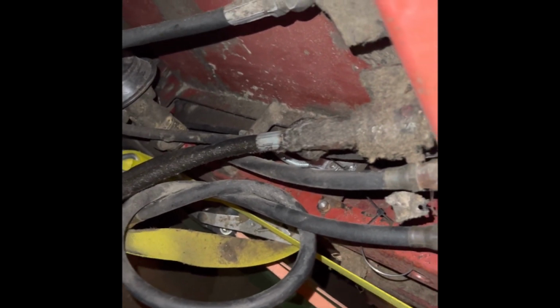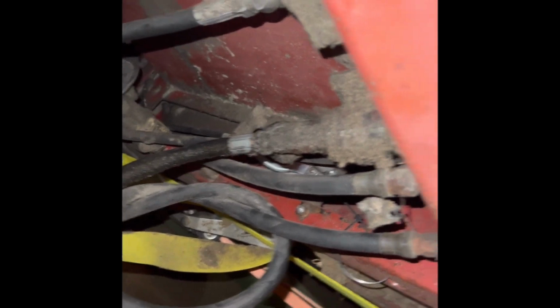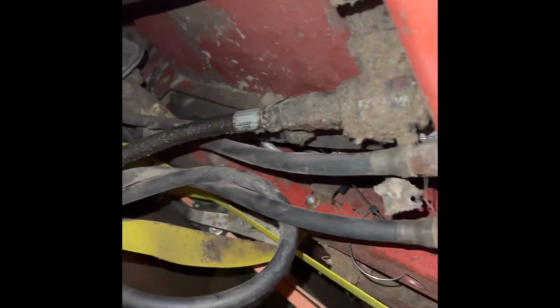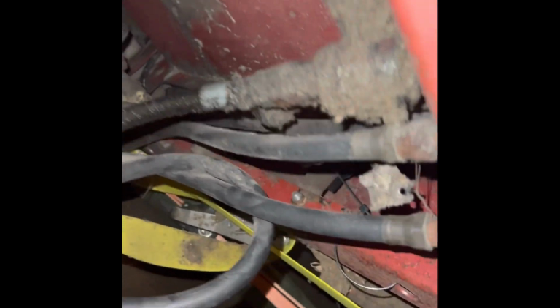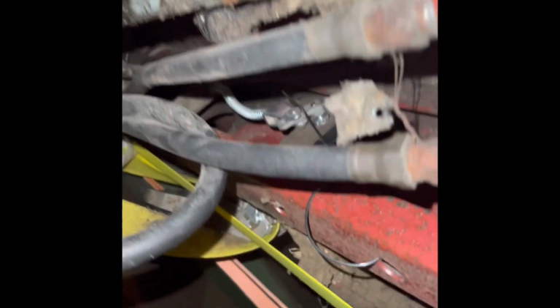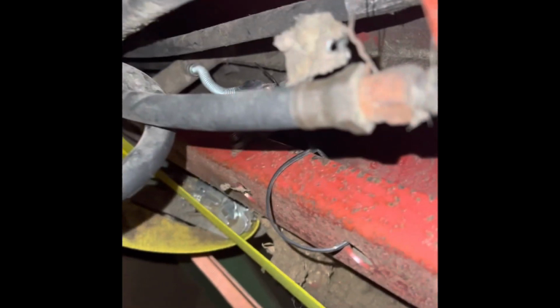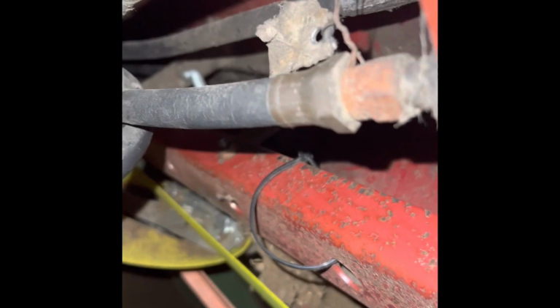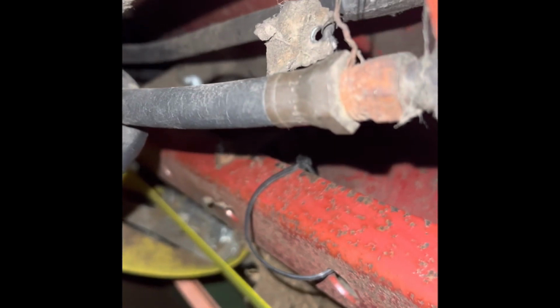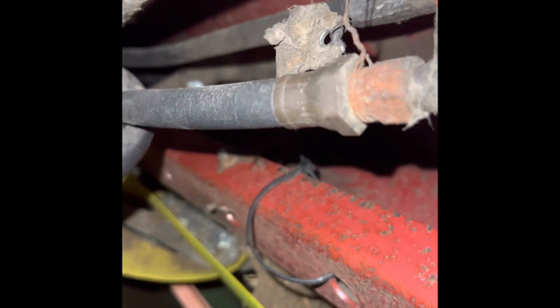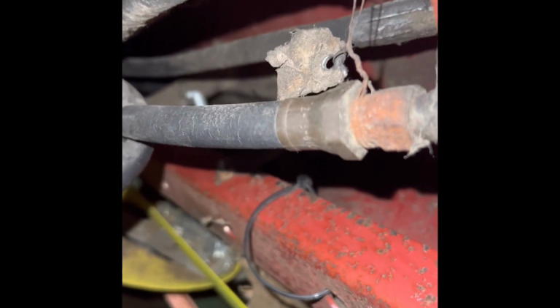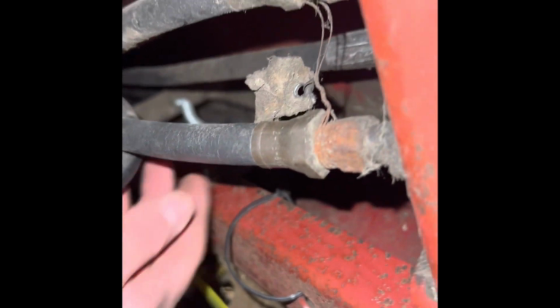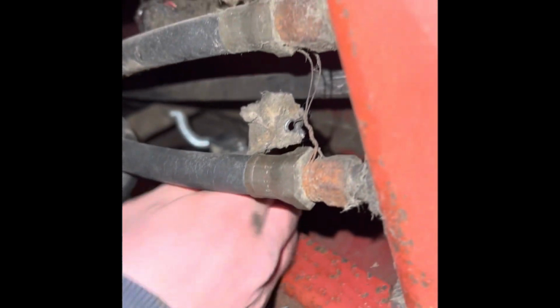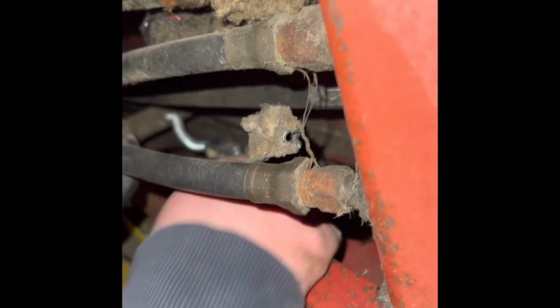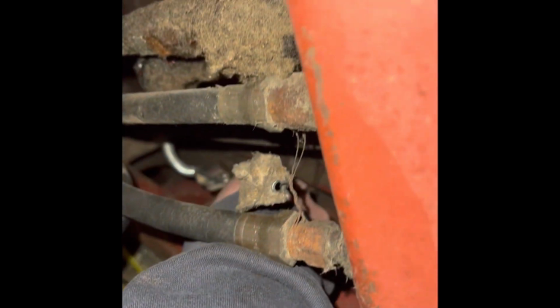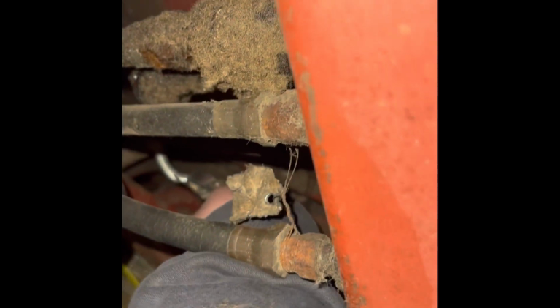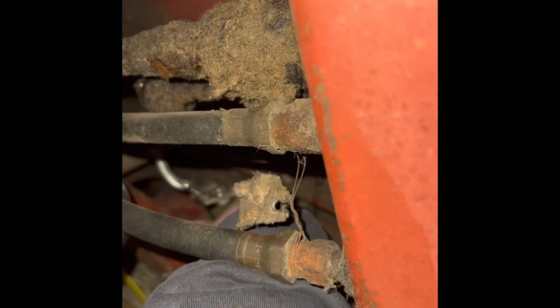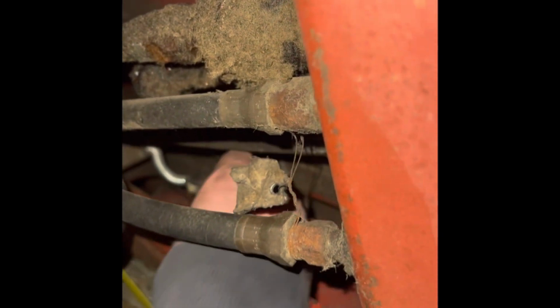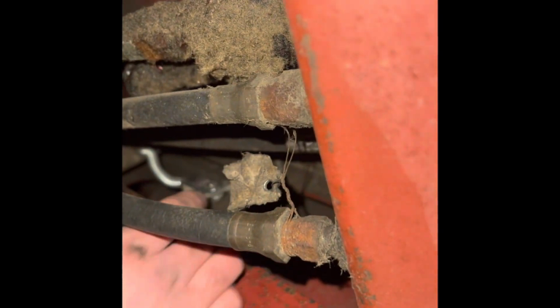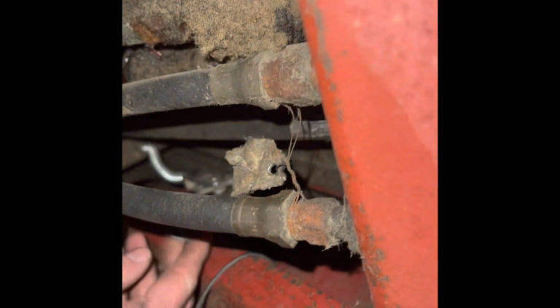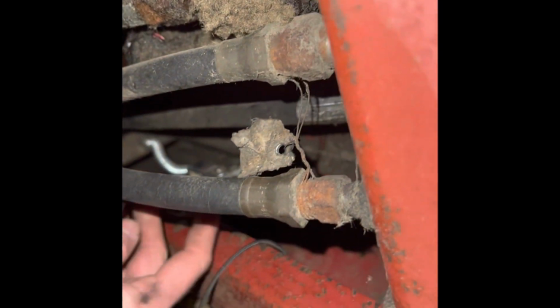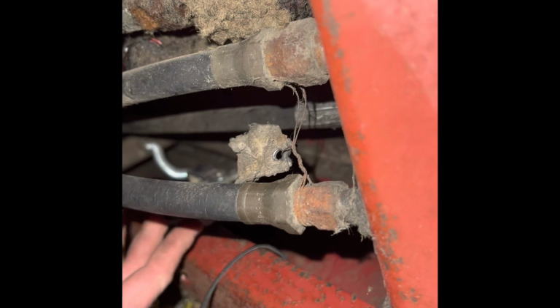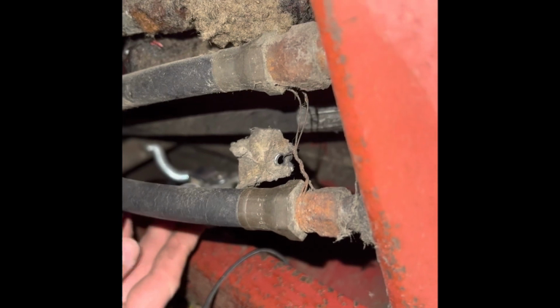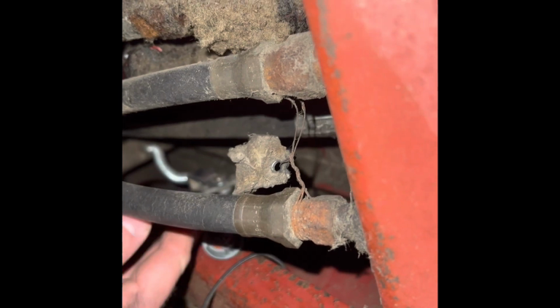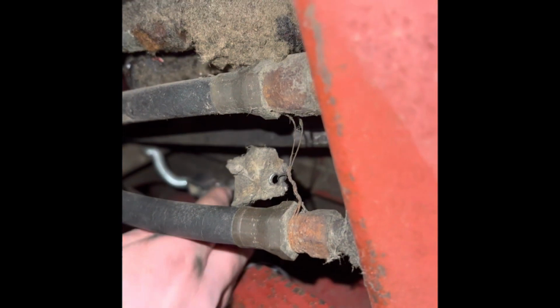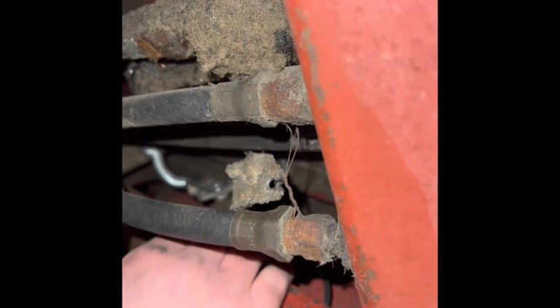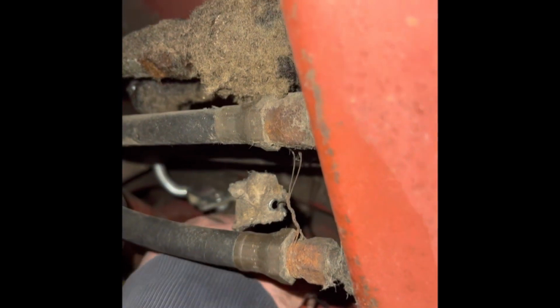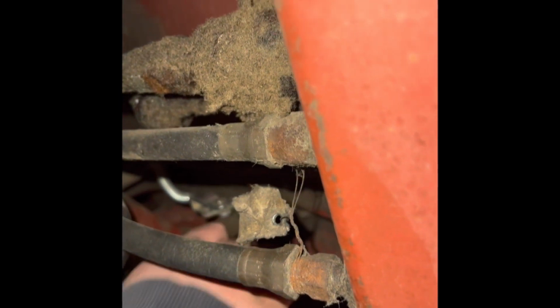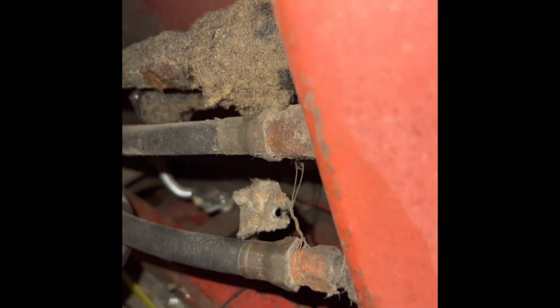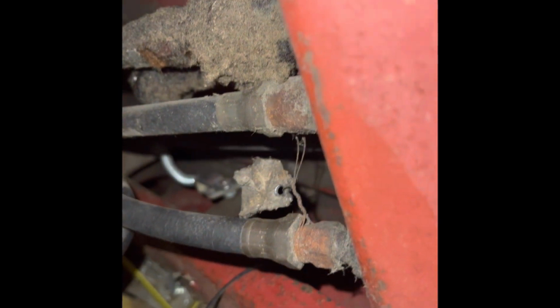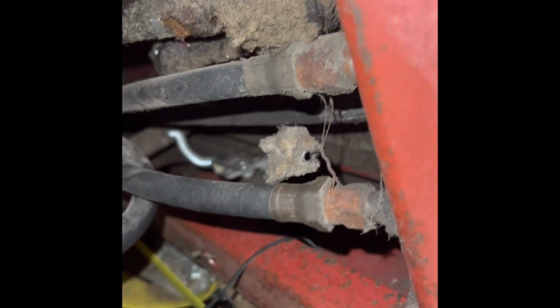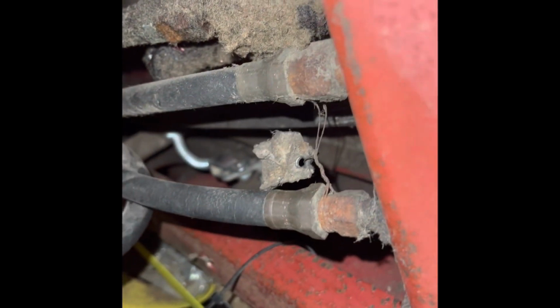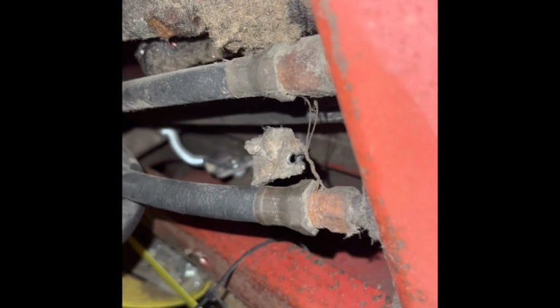That's pretty much it — that's one way you can make this work on a 14 series. There's really nothing else you have to do besides just make sure the harness is long enough, but you should be all set and that should work.